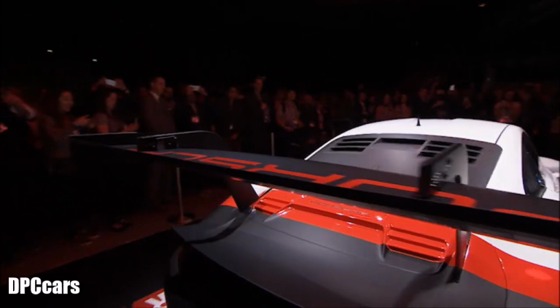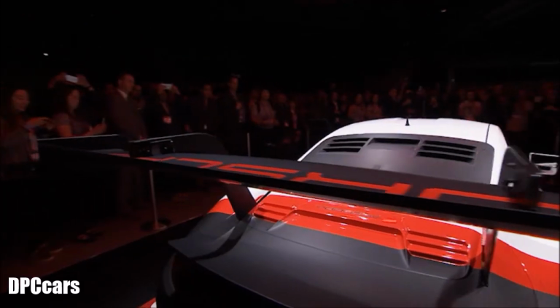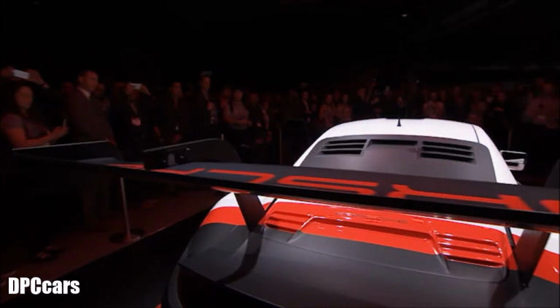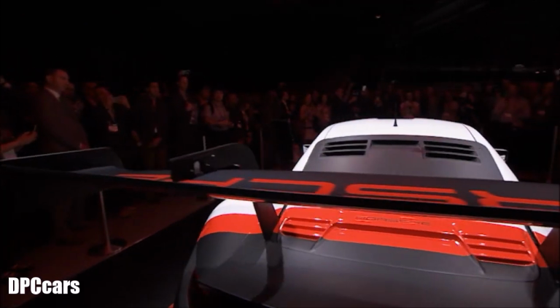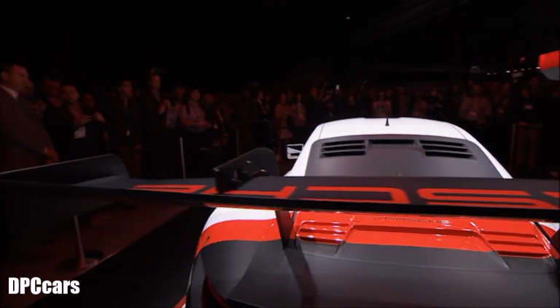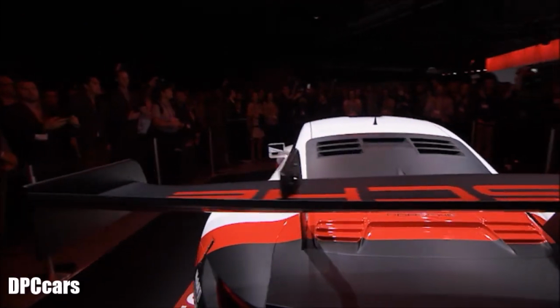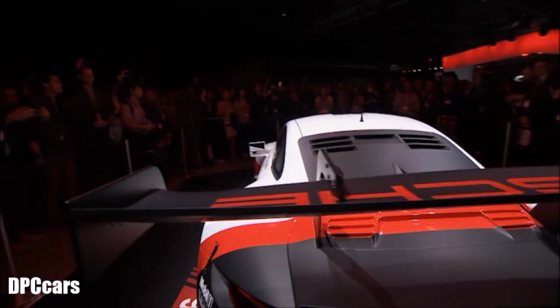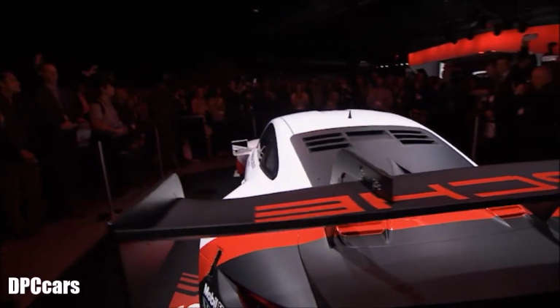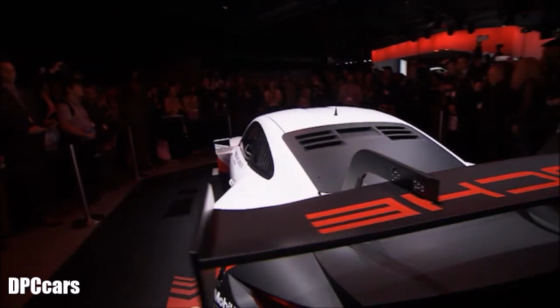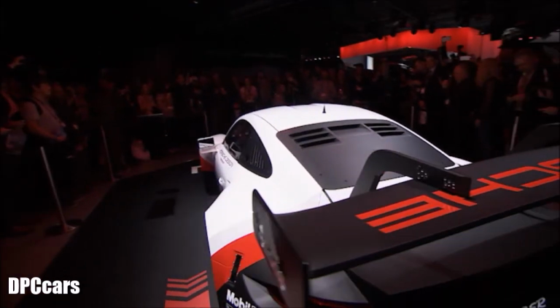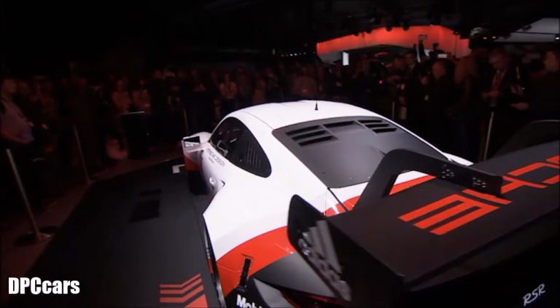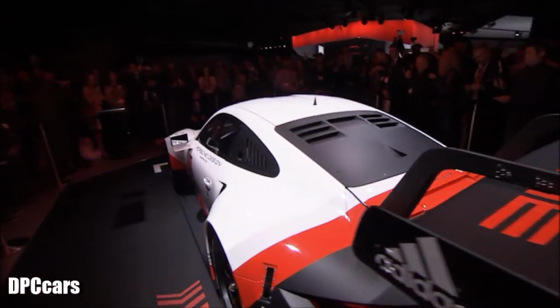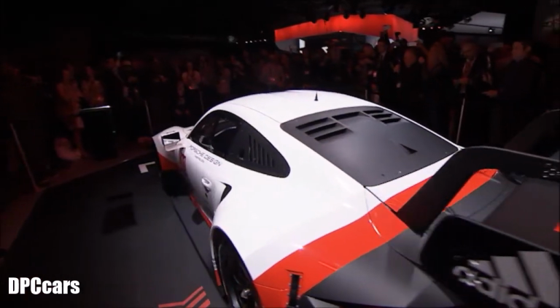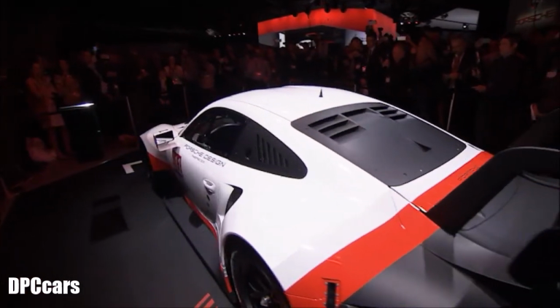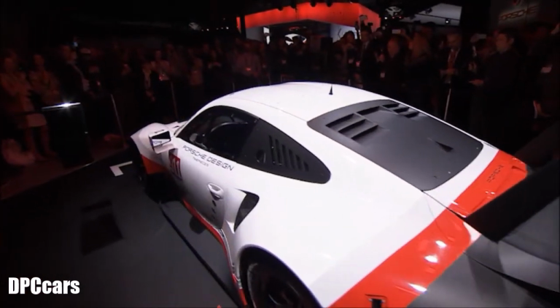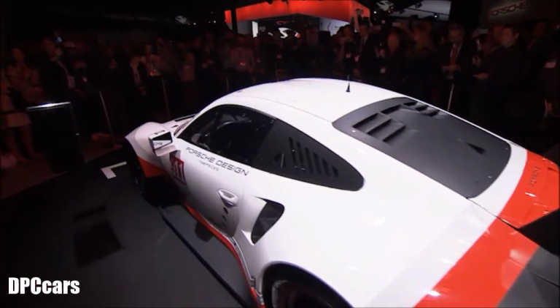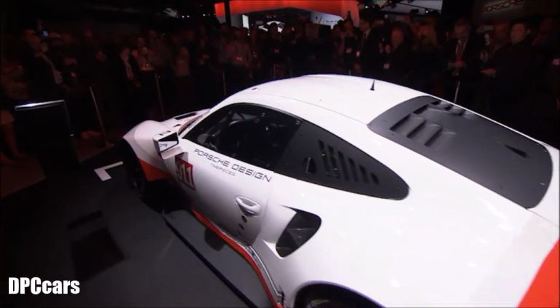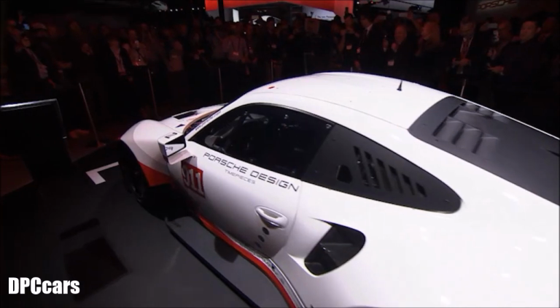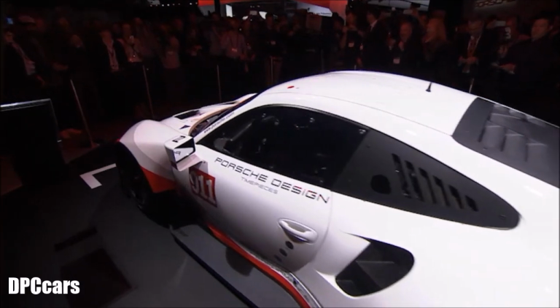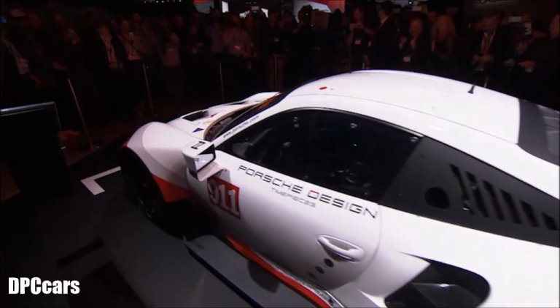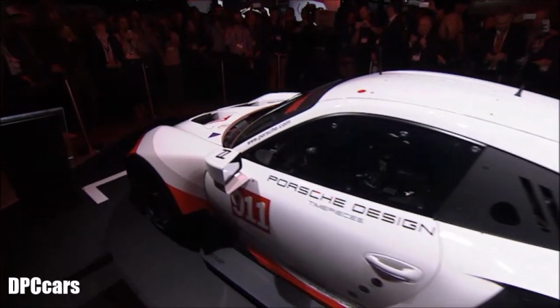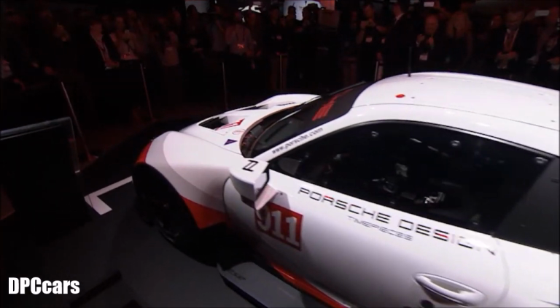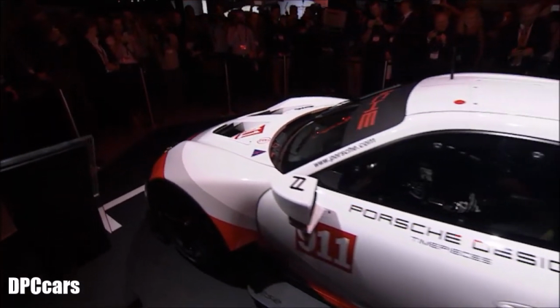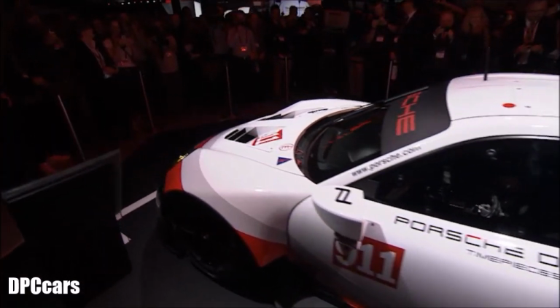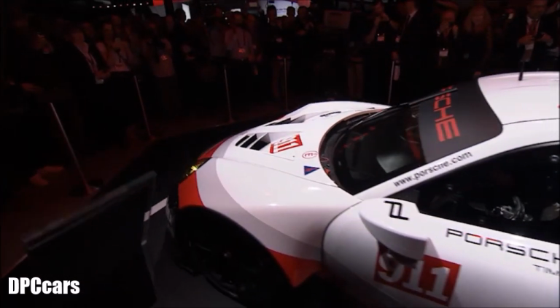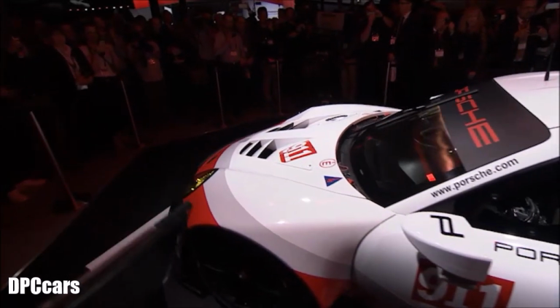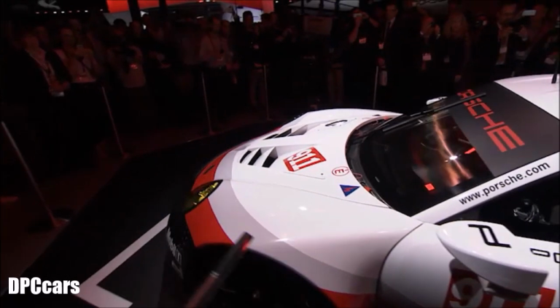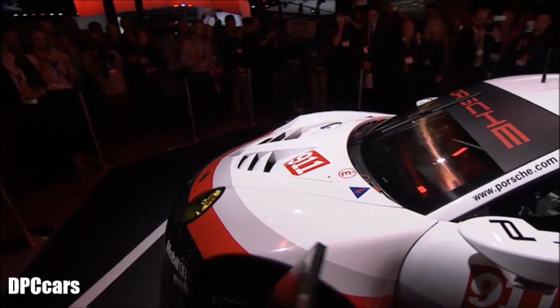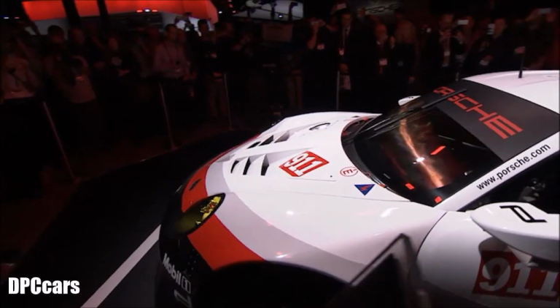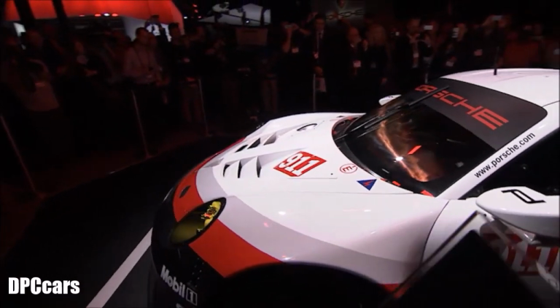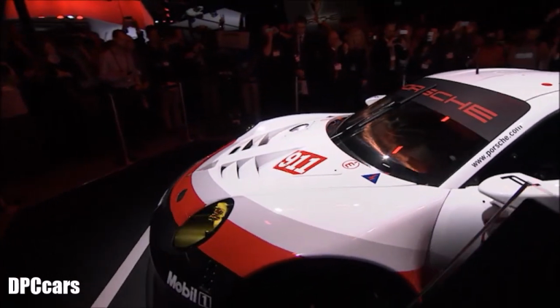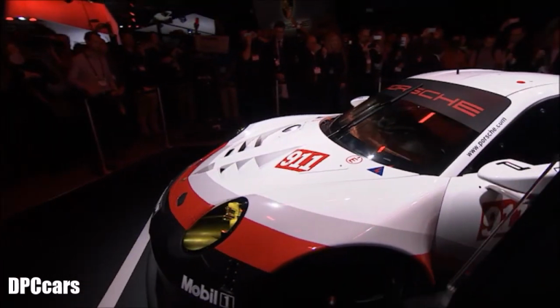Good morning everyone. How do you like my company car? Just kidding. But wow, what an awesome new race car.